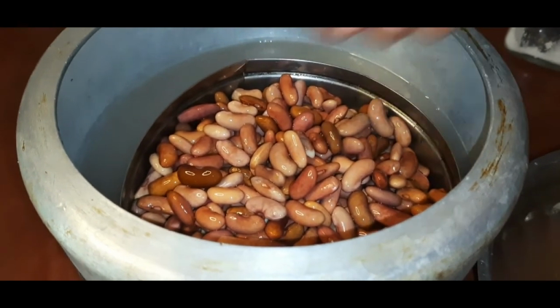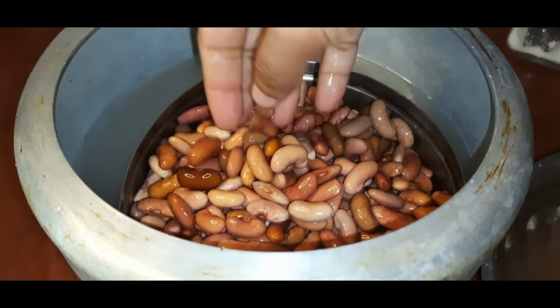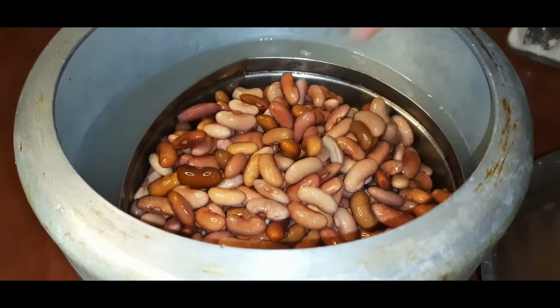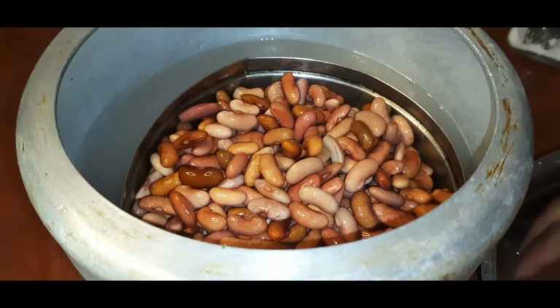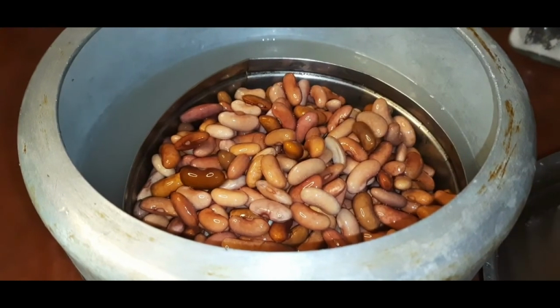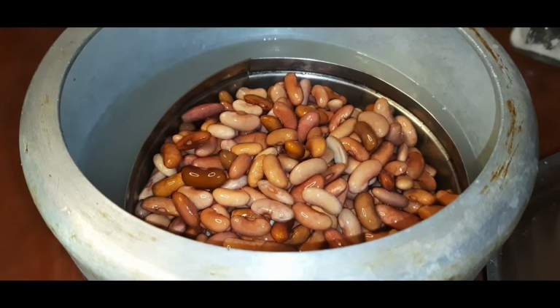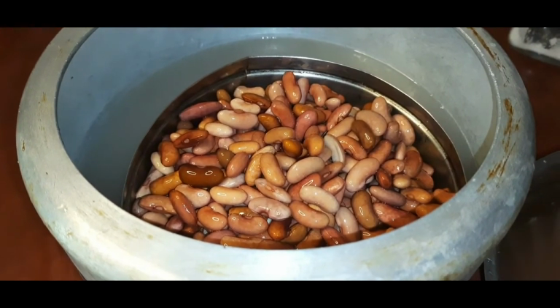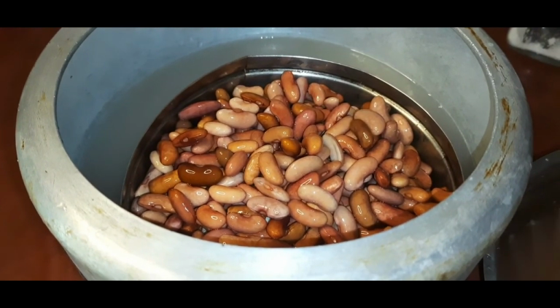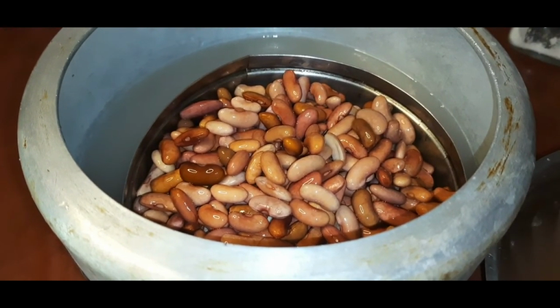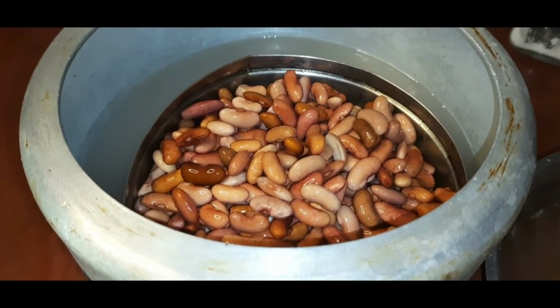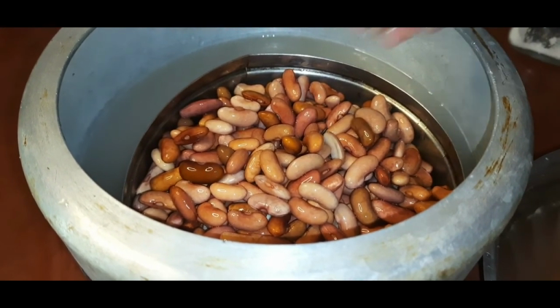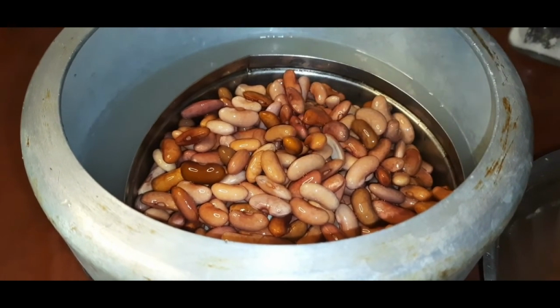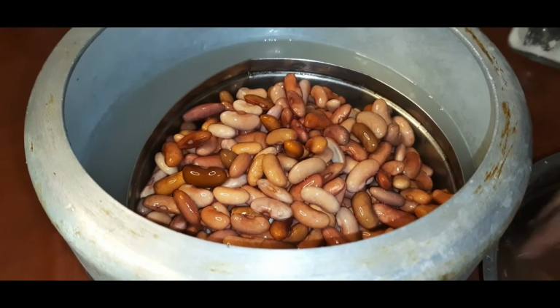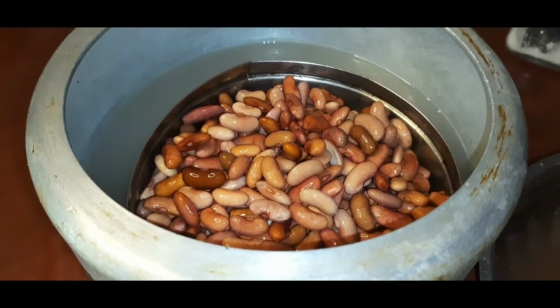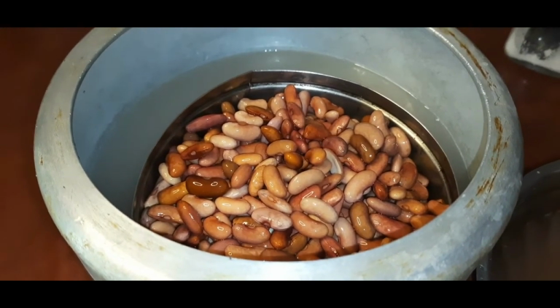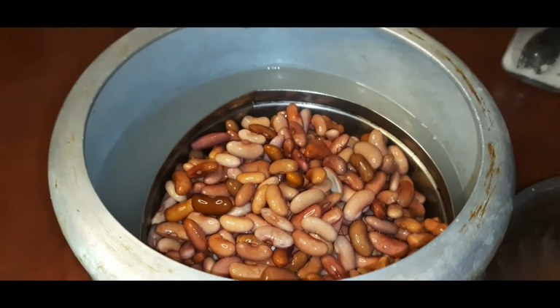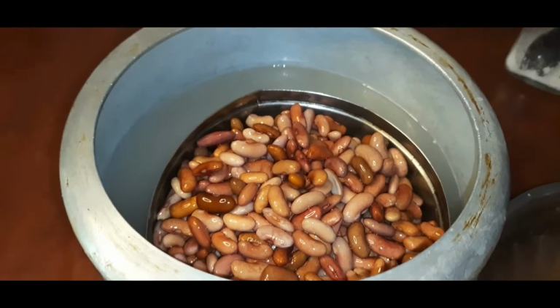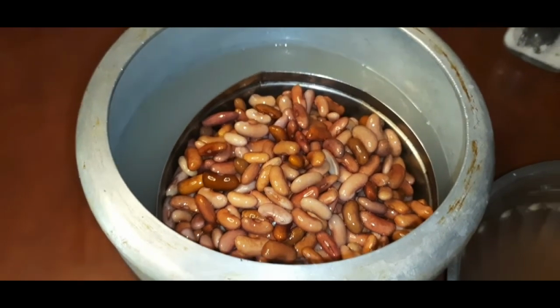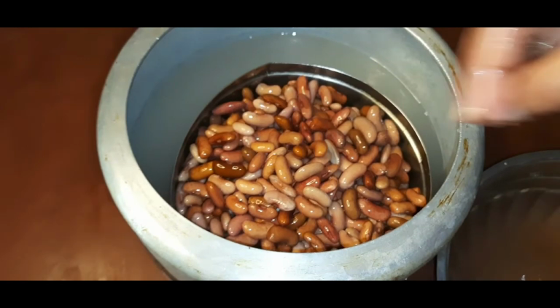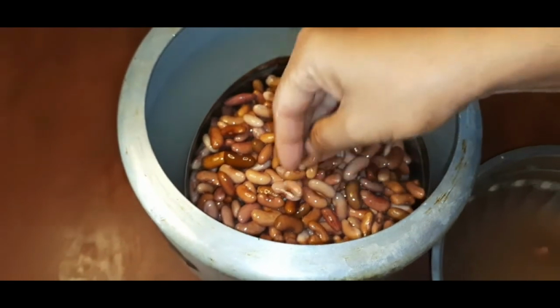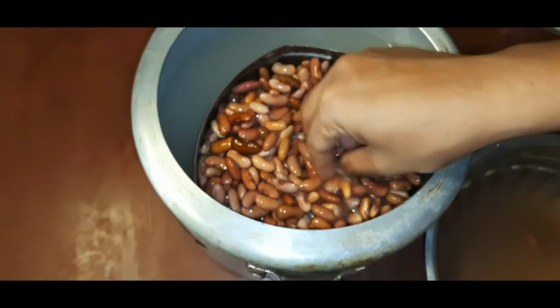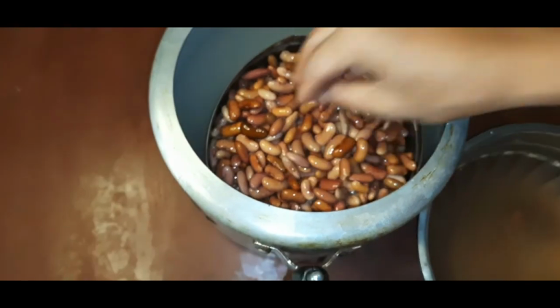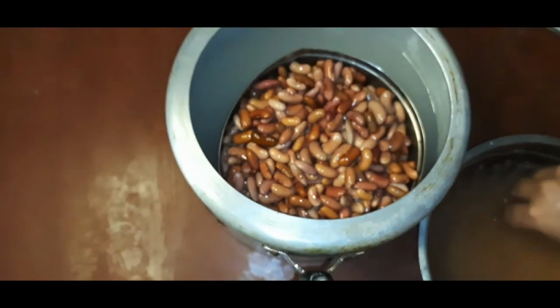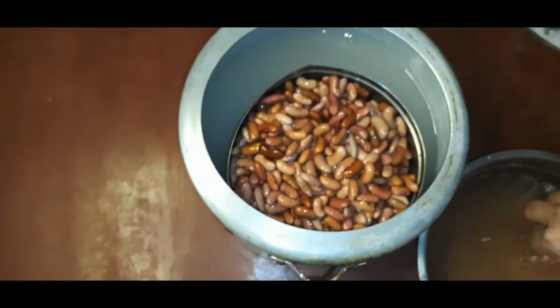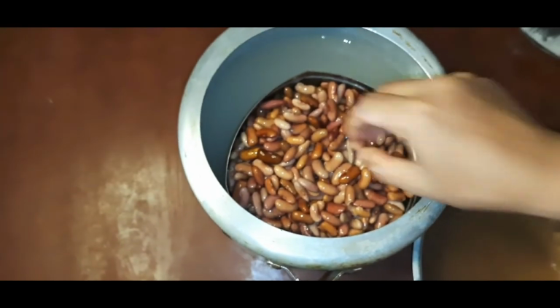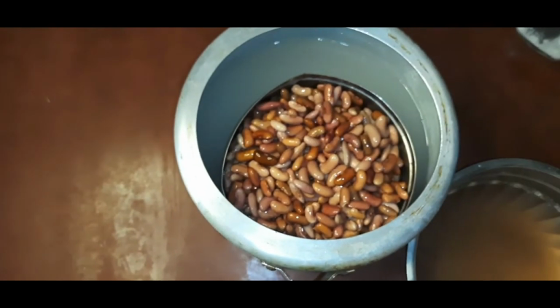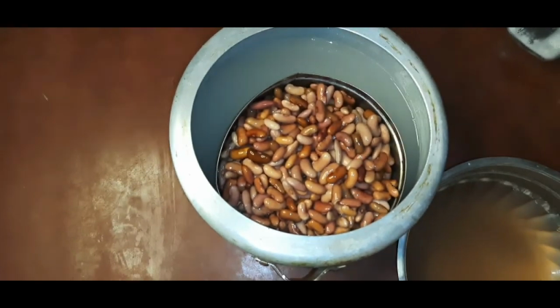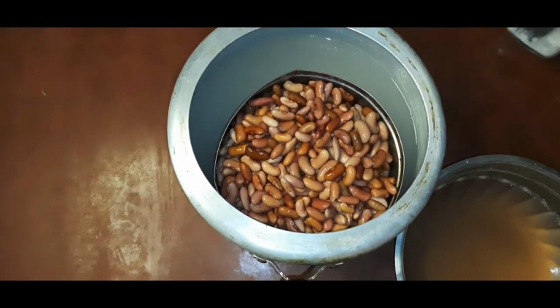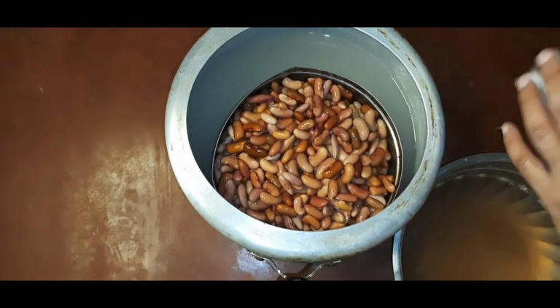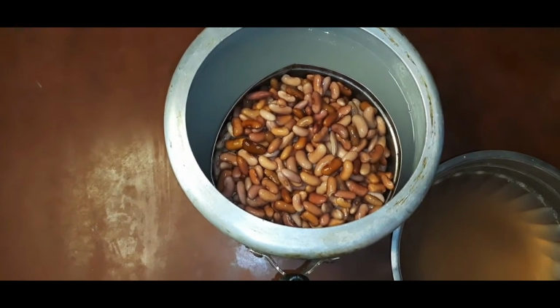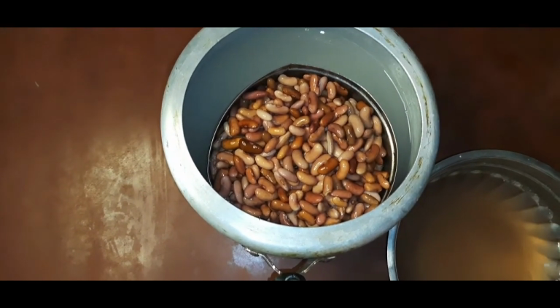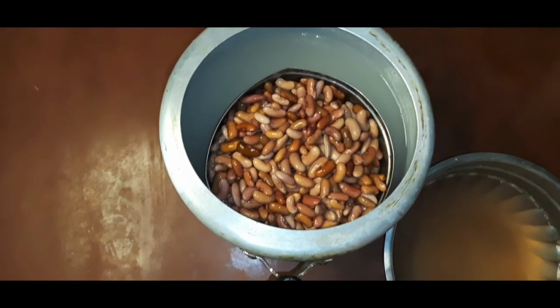We will start the process and cut it off. We will start to break the dough. We will start to cut the lid and prepare the pot.